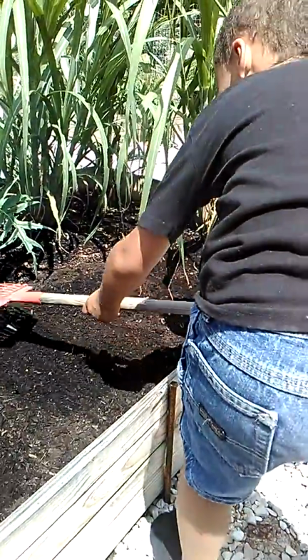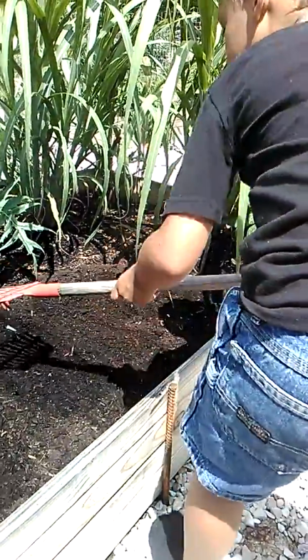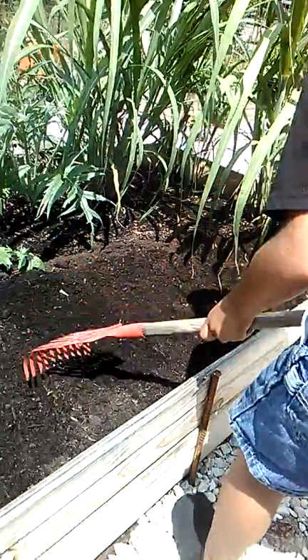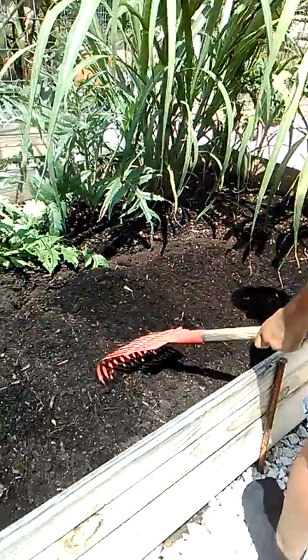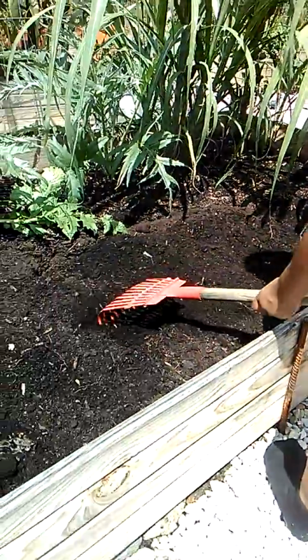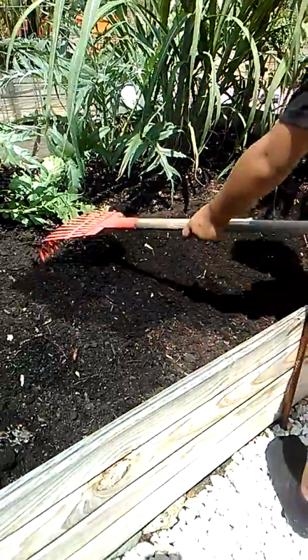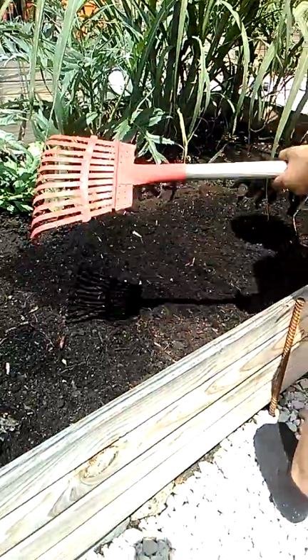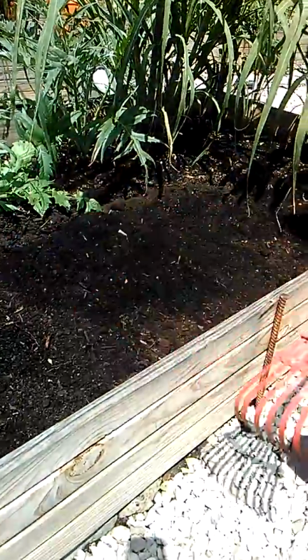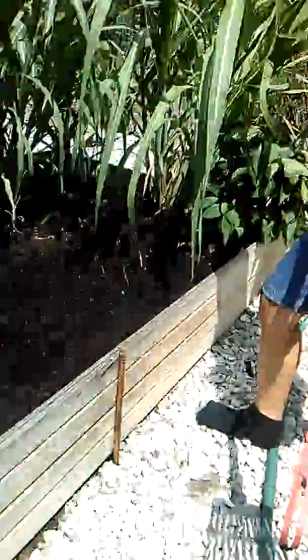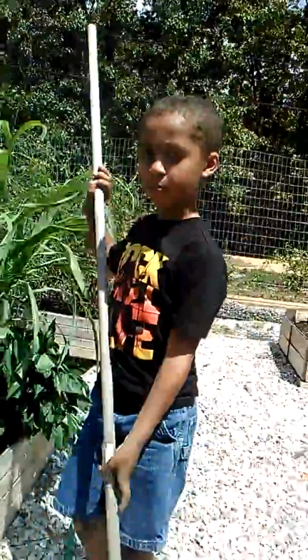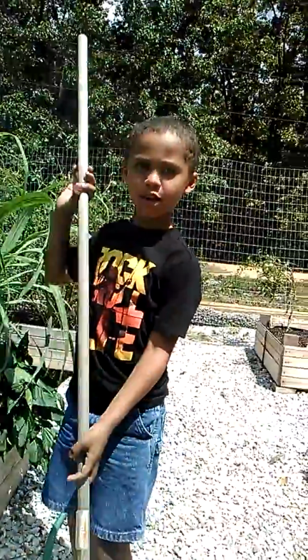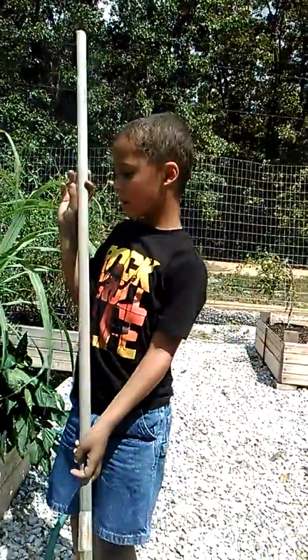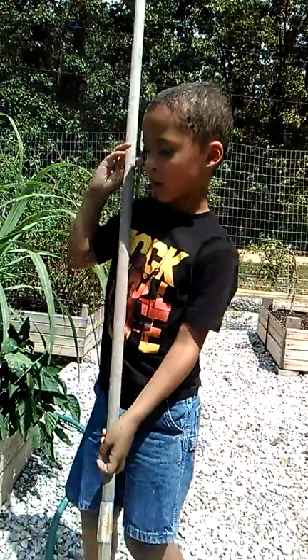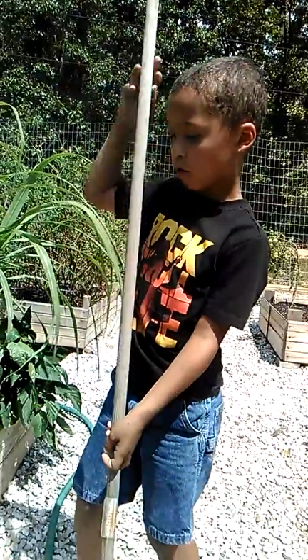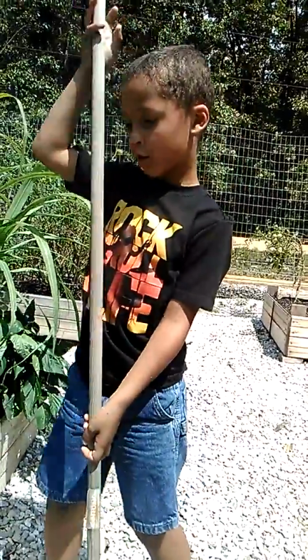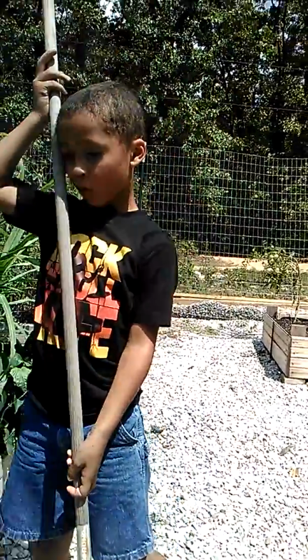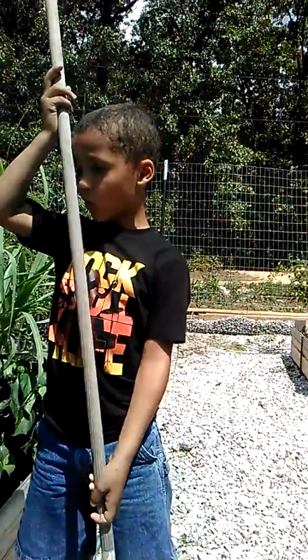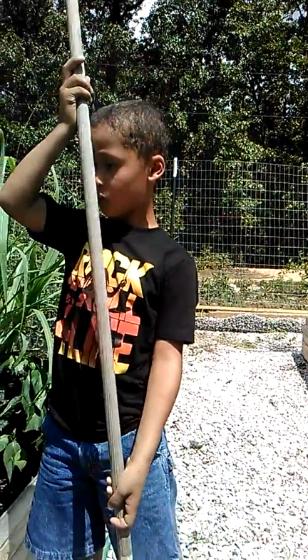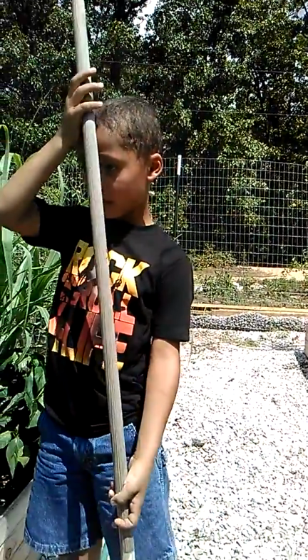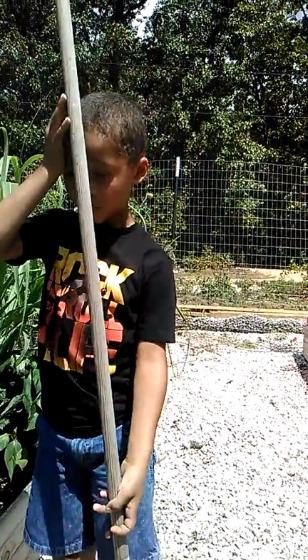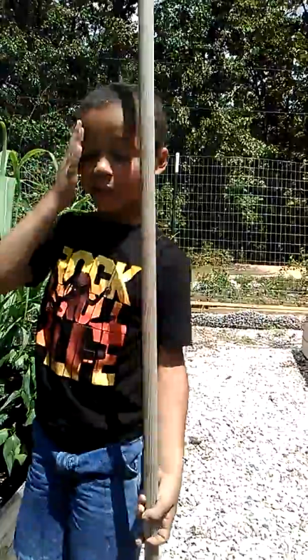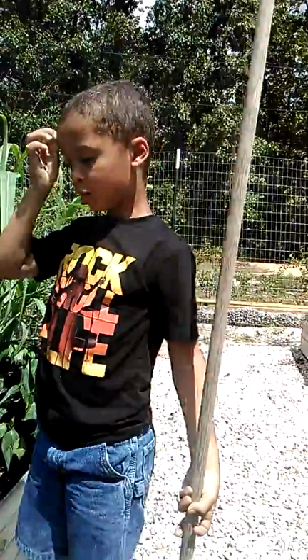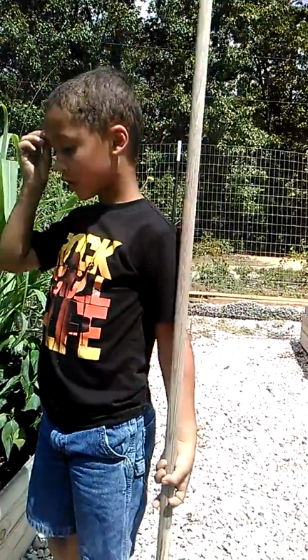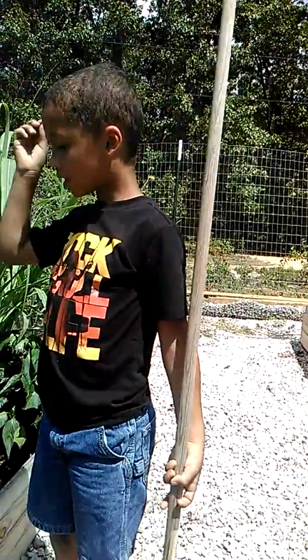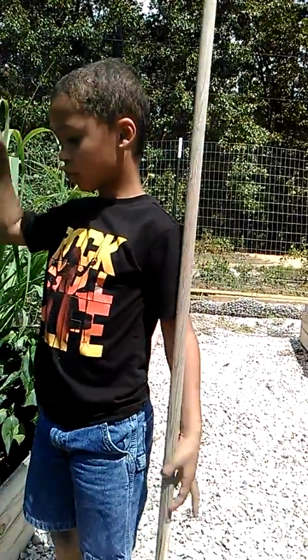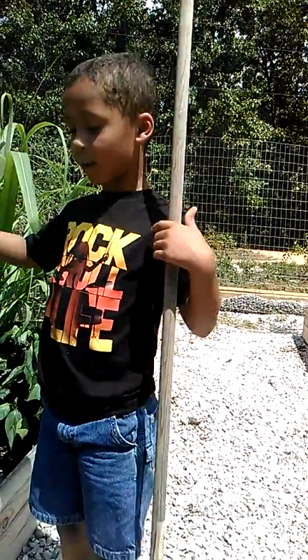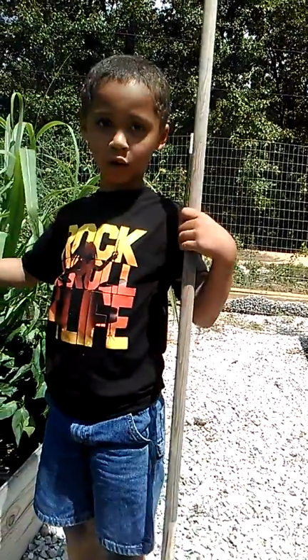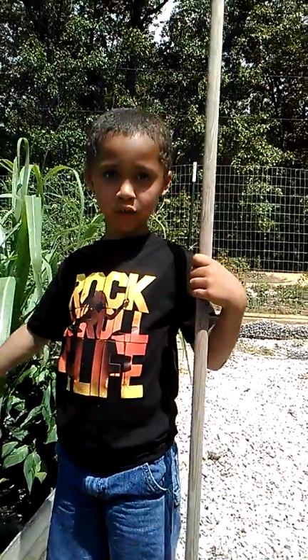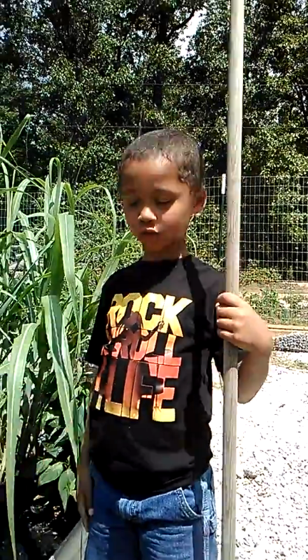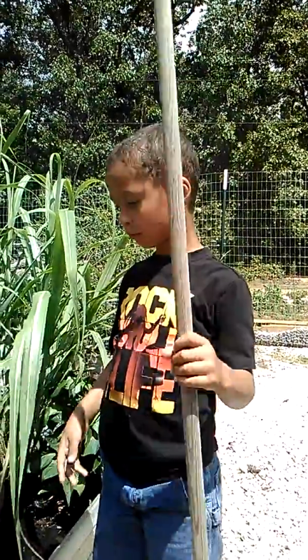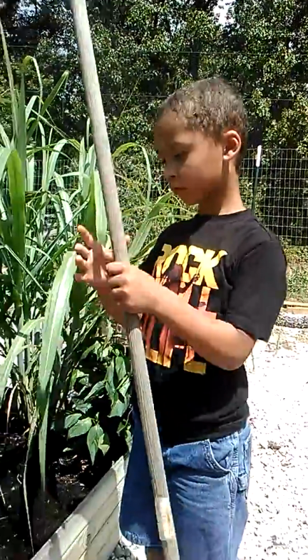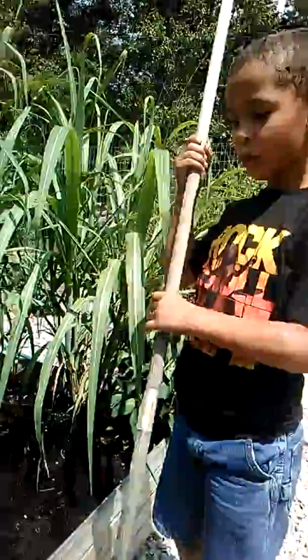And what does it mean to surface sow, Noah? It means no burying, no putting it deep. You just have to drop it on the surface. Excellent job.